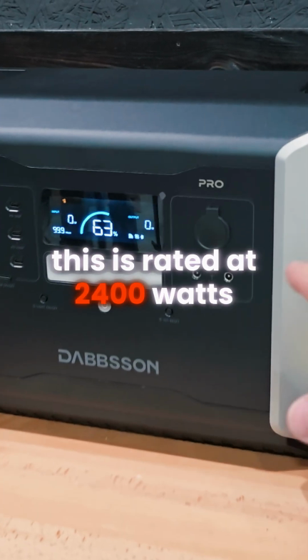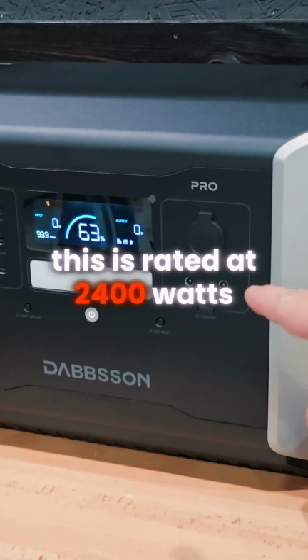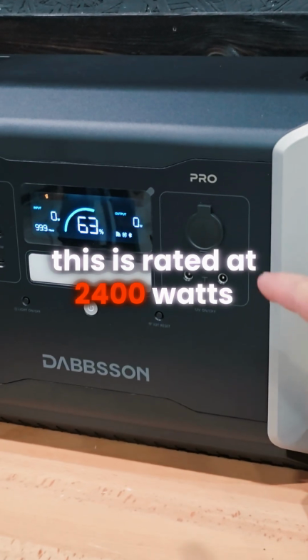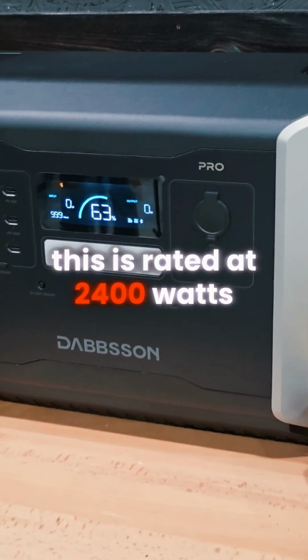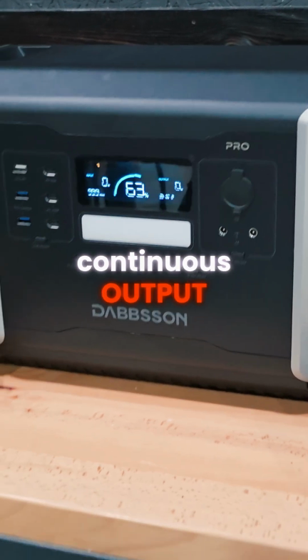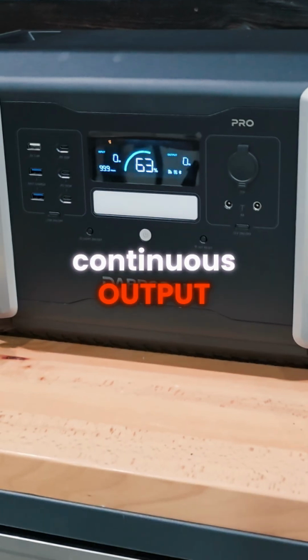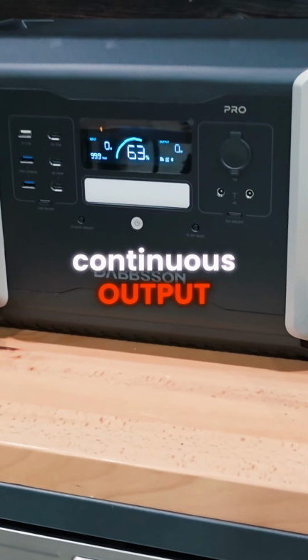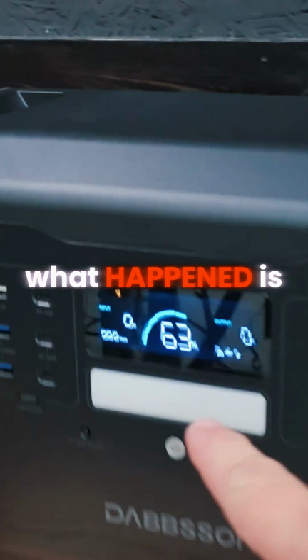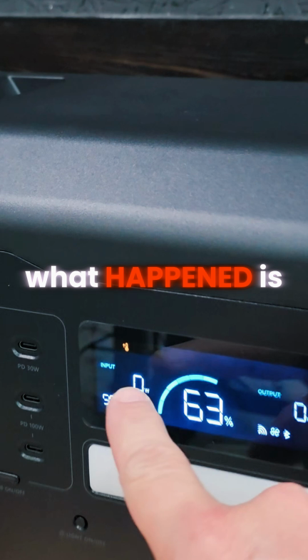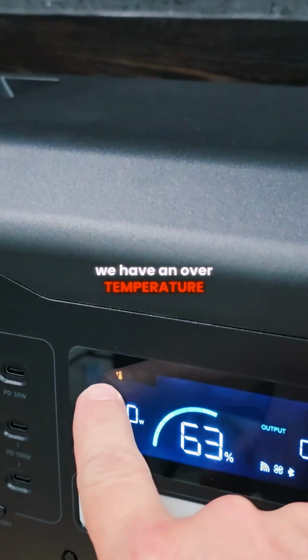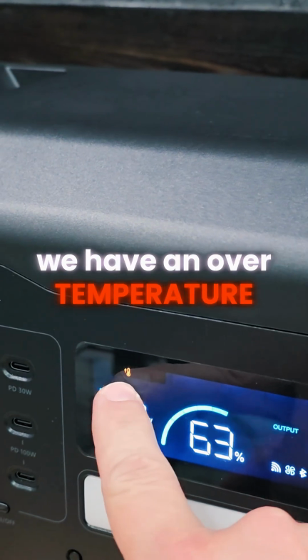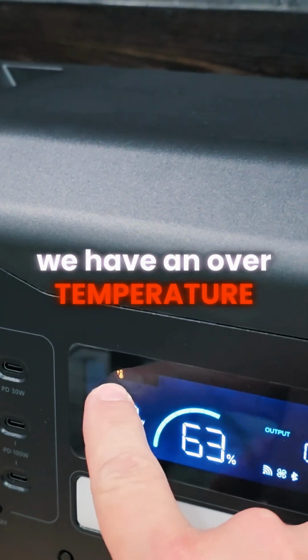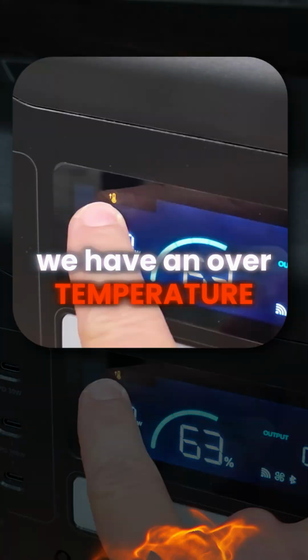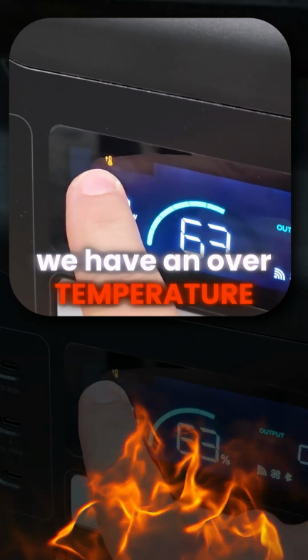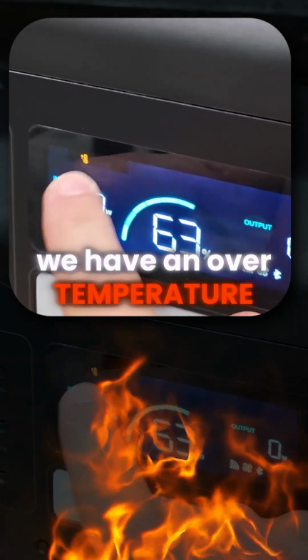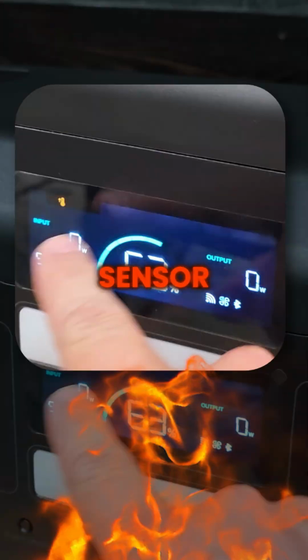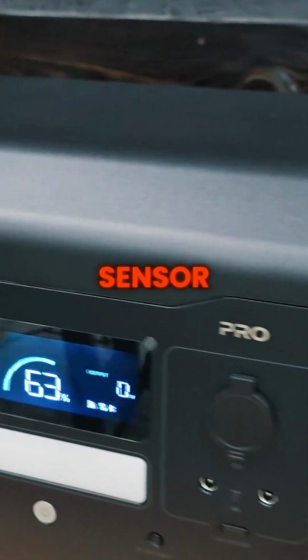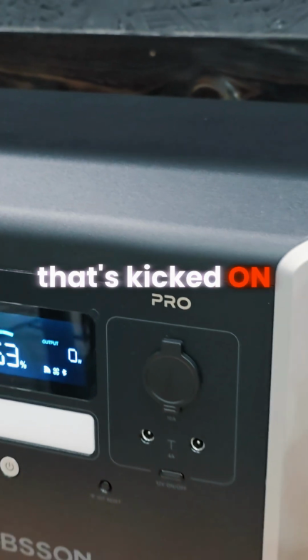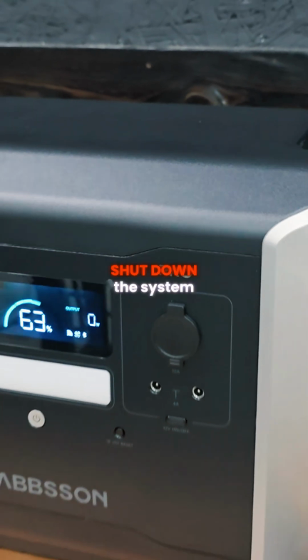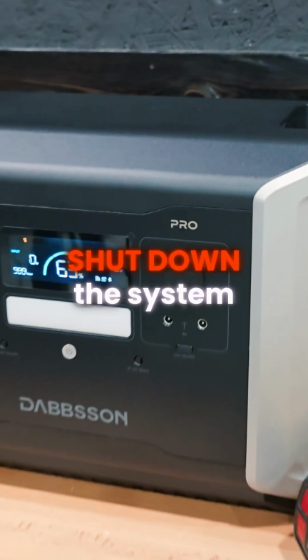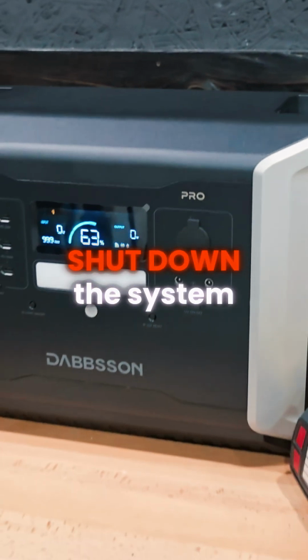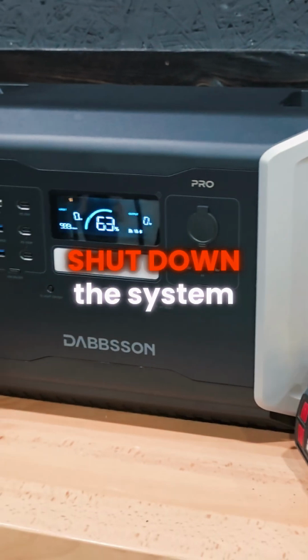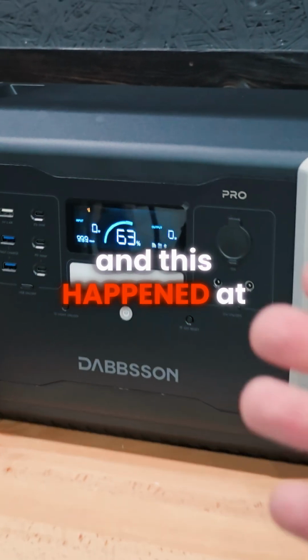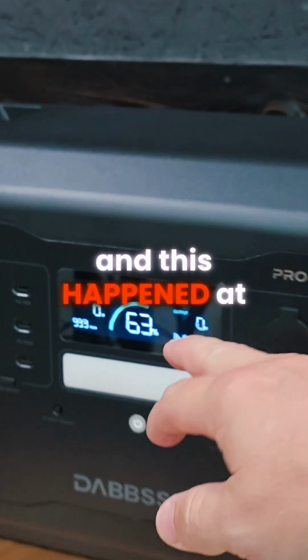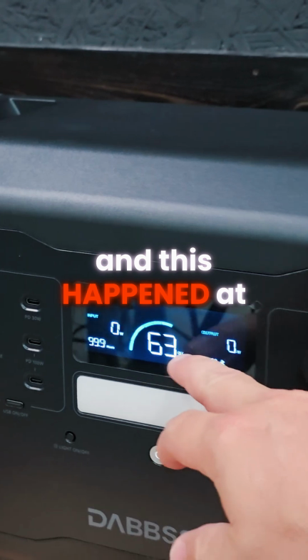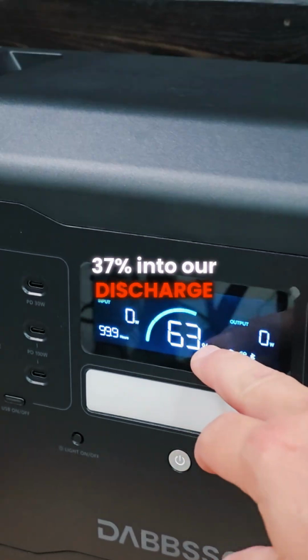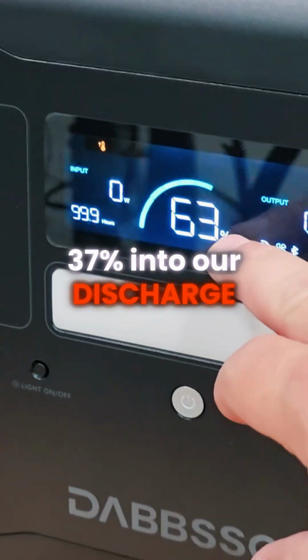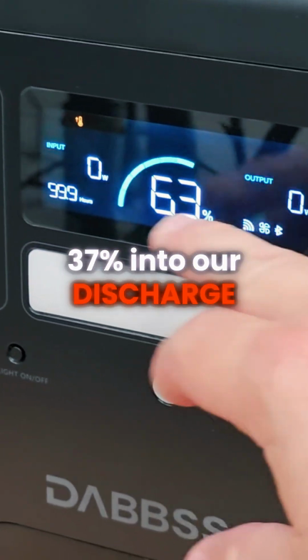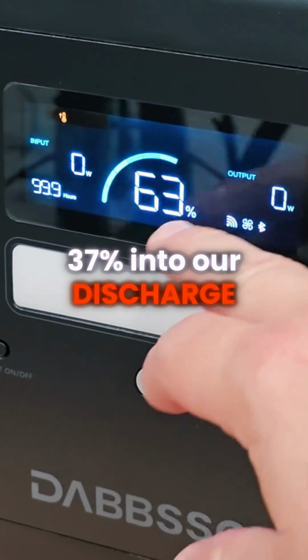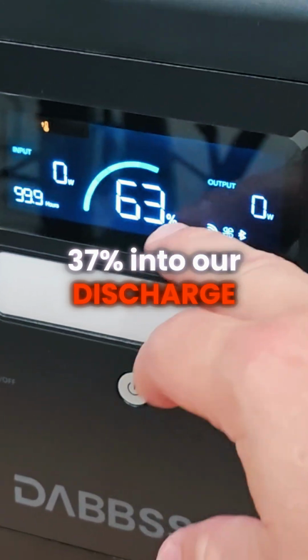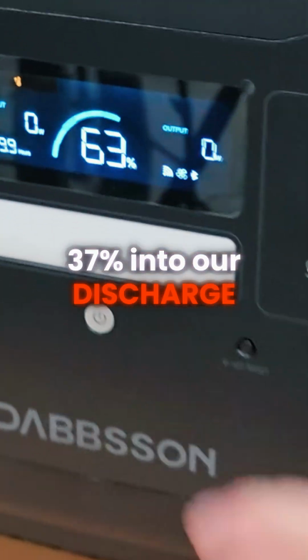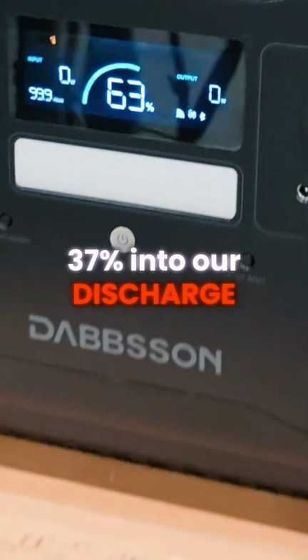This is rated at 2400 watts of continuous output. What happened is we have an over-temperature sensor that kicked on and shut down the system, and this happened at 37% into our discharge.